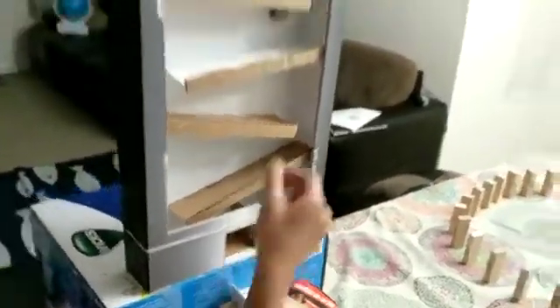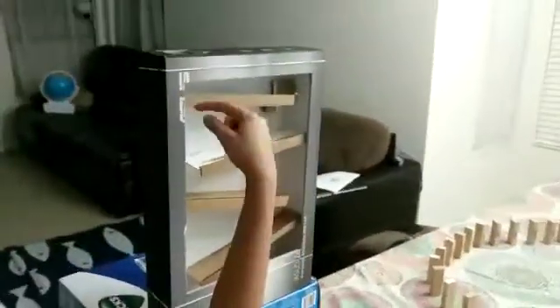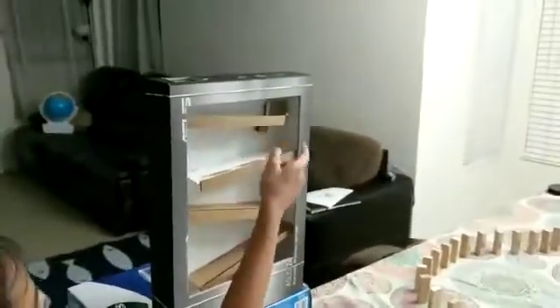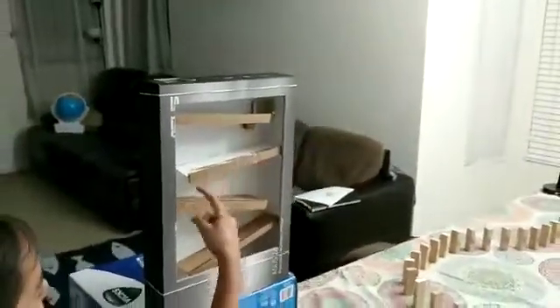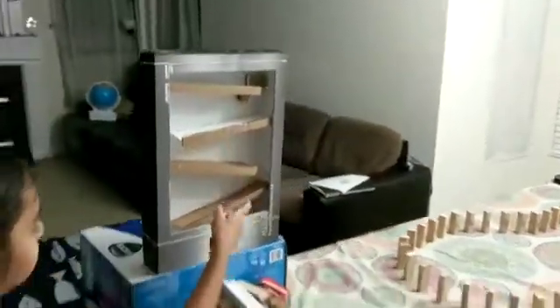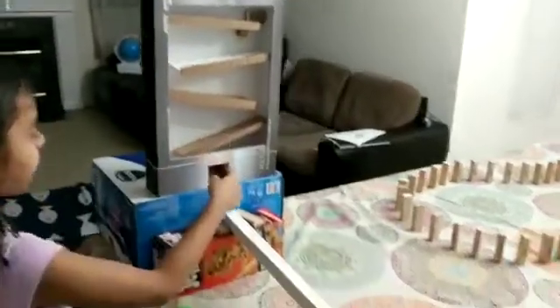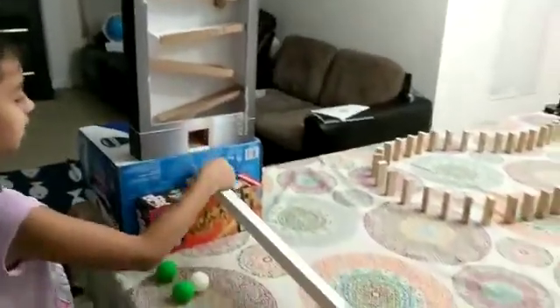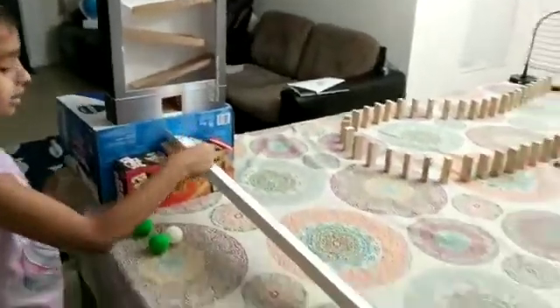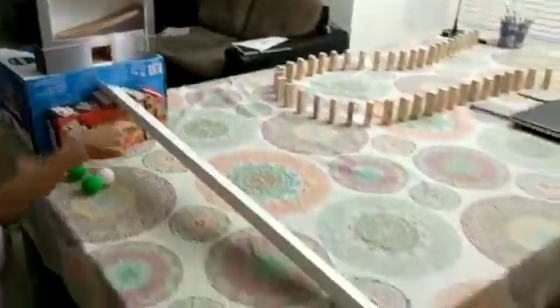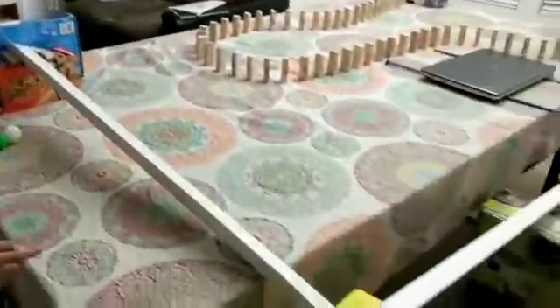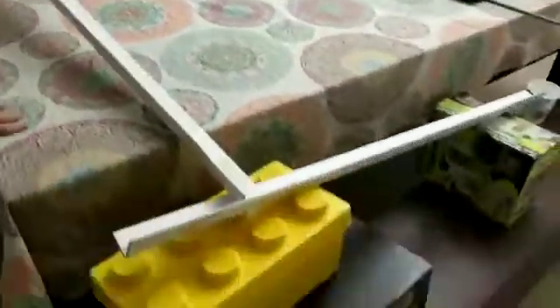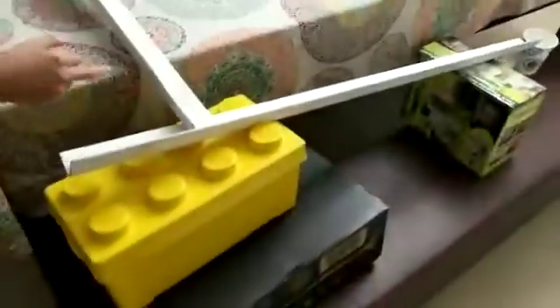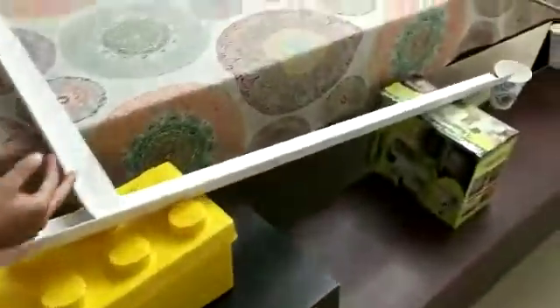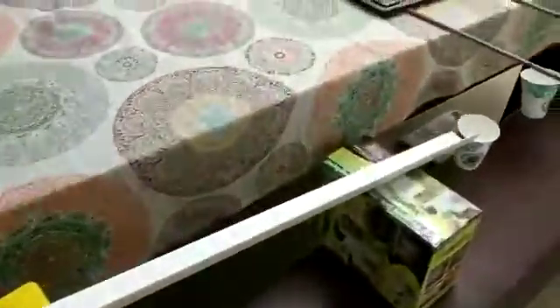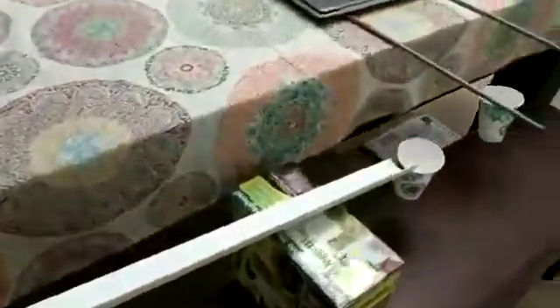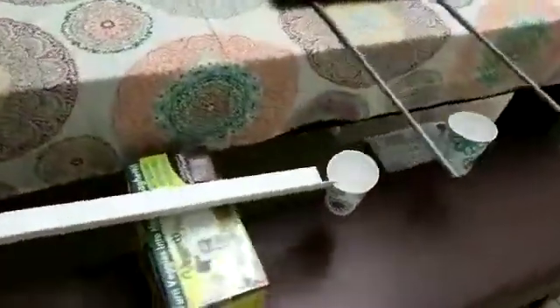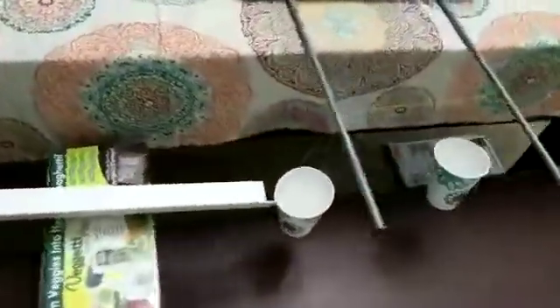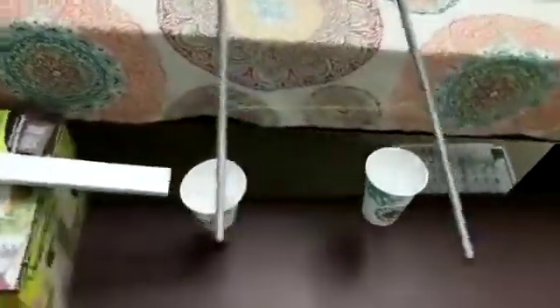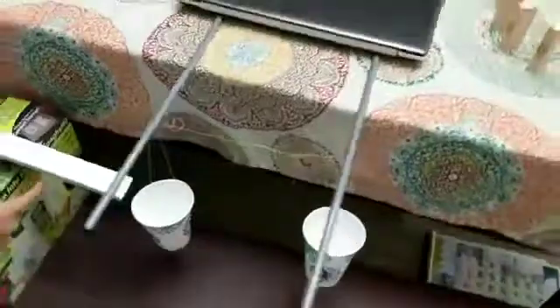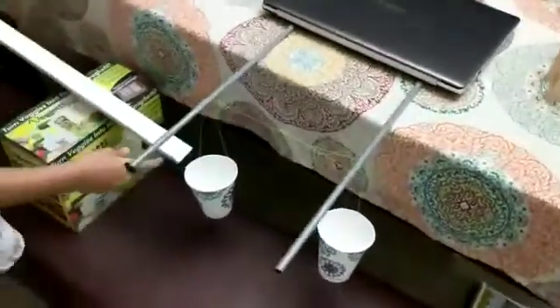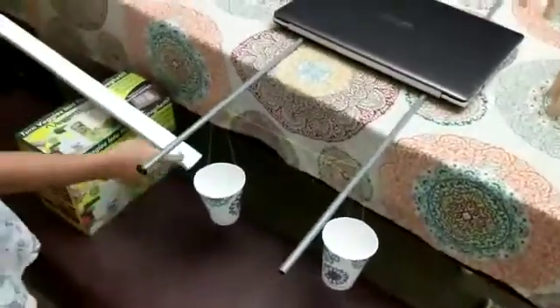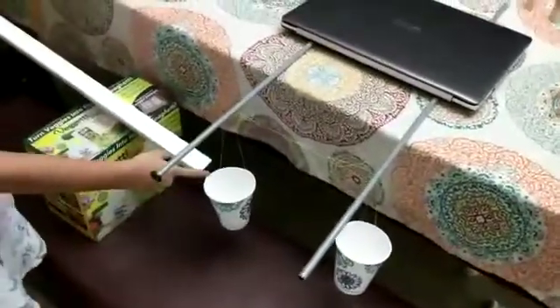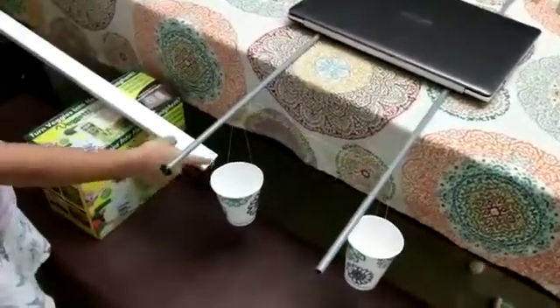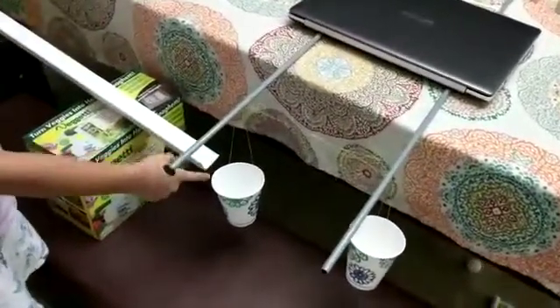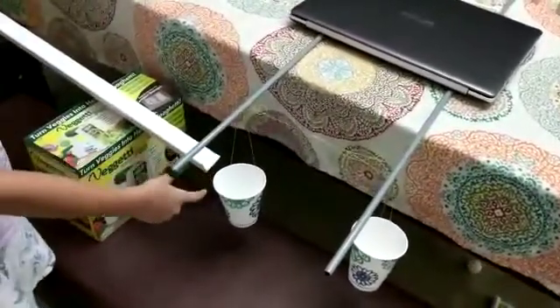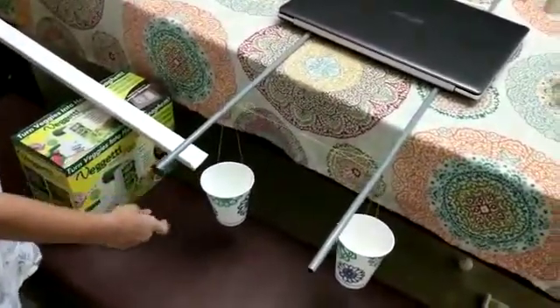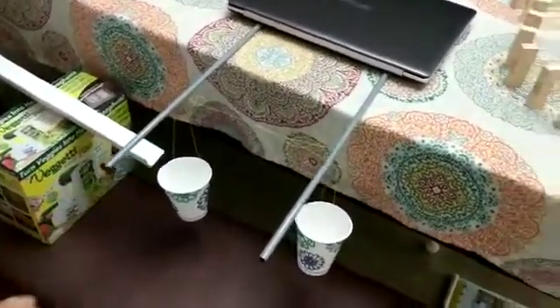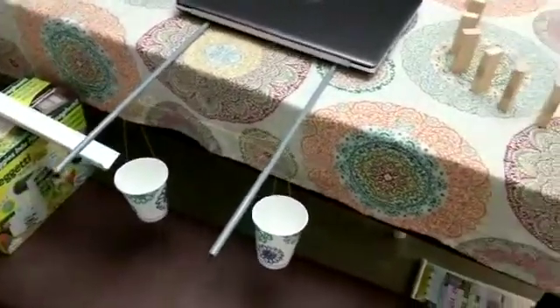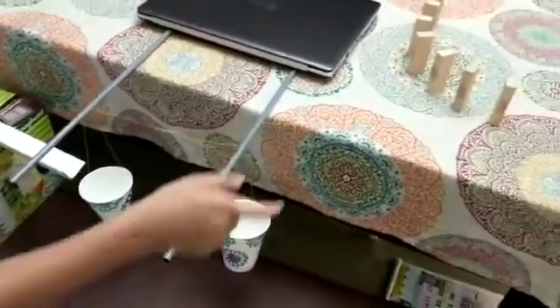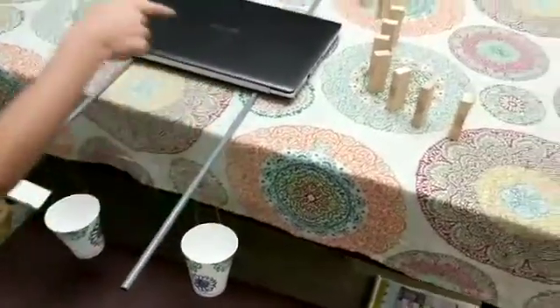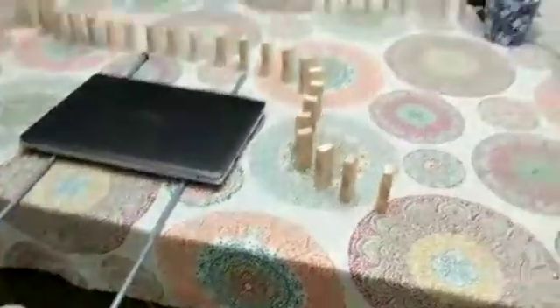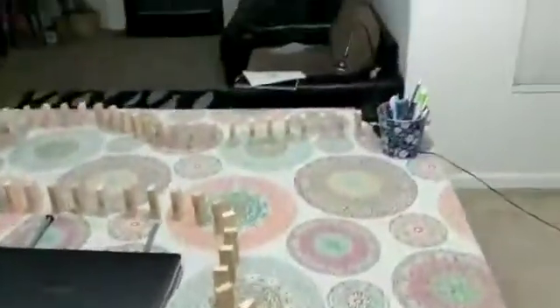The ball is going to go here and come, and then it's going to go on the two ramps, or incline planes. And once it comes here, it's going to land in the cup and the domino effect will happen.